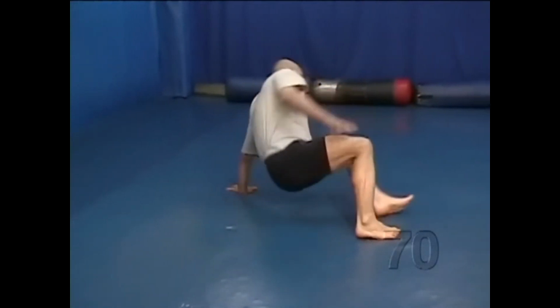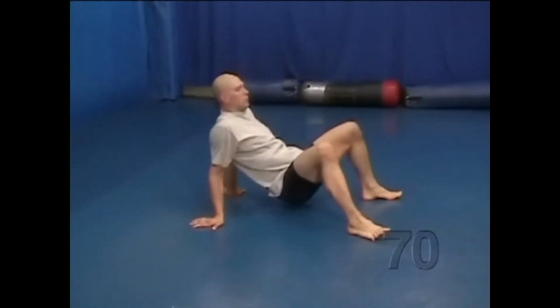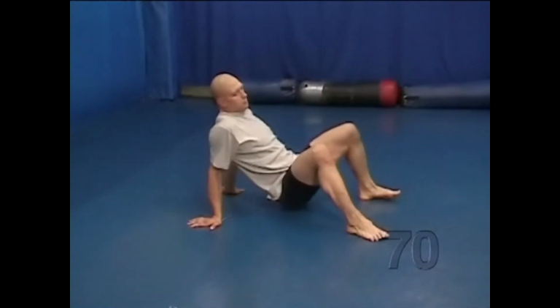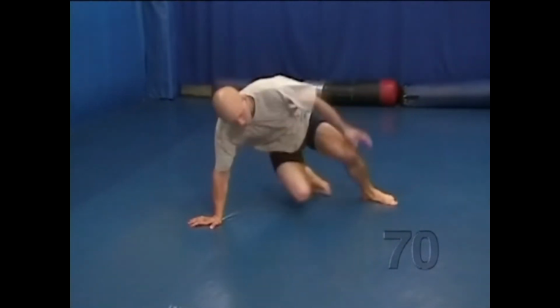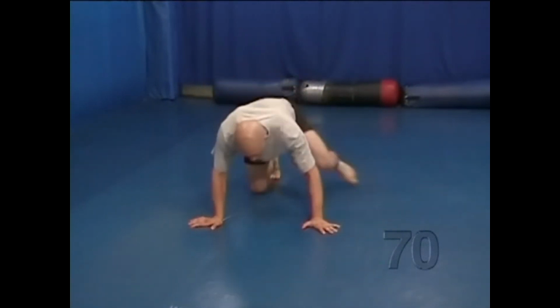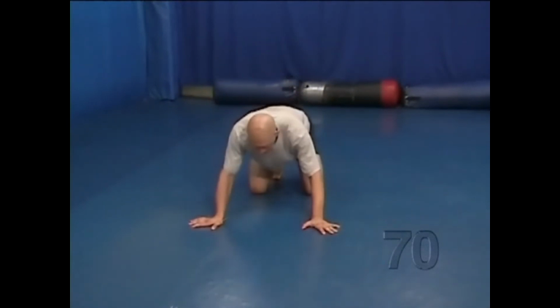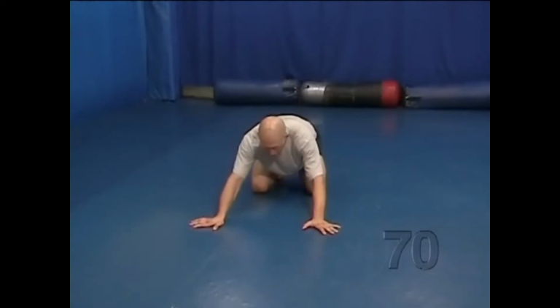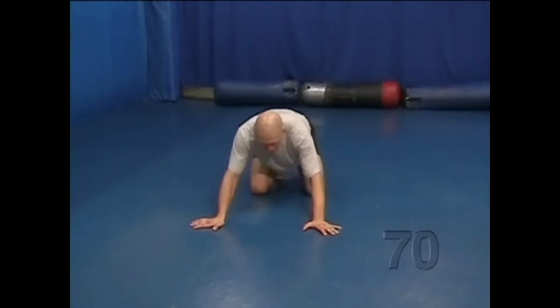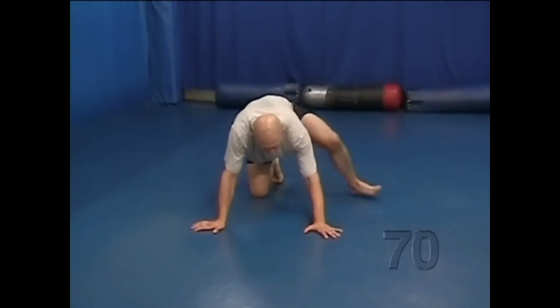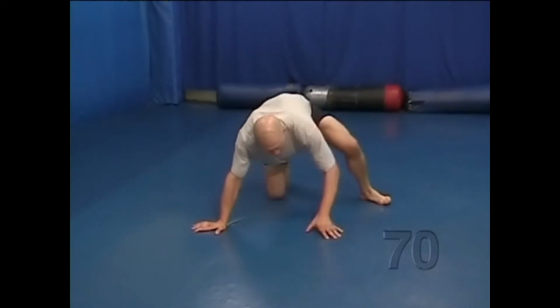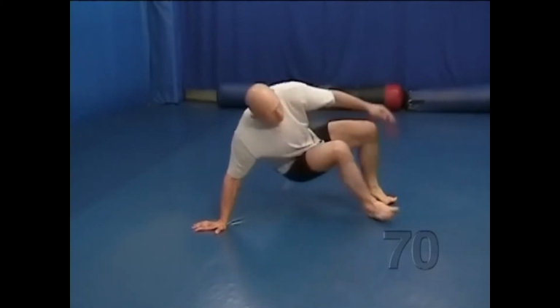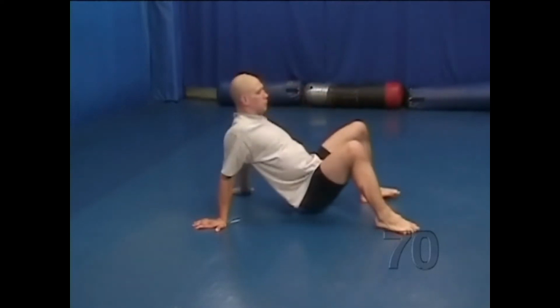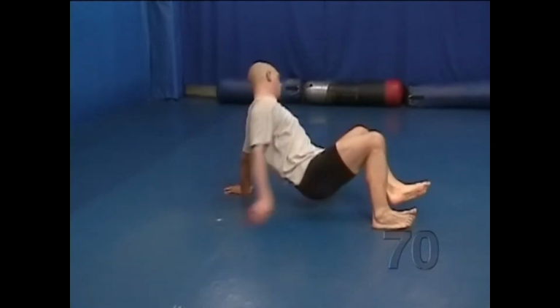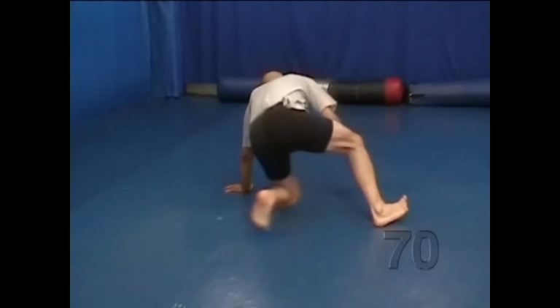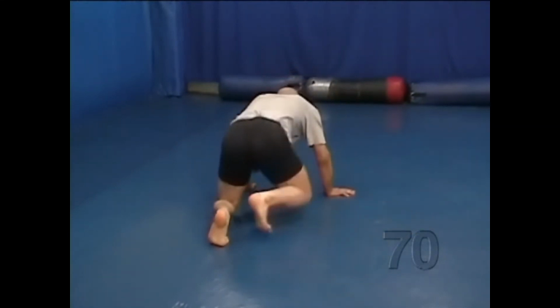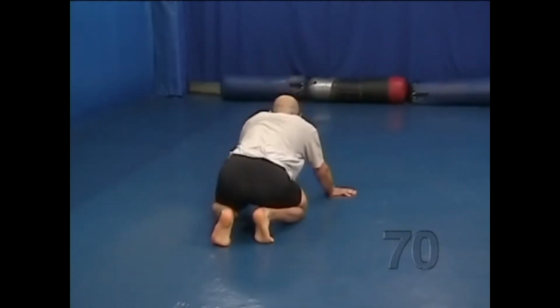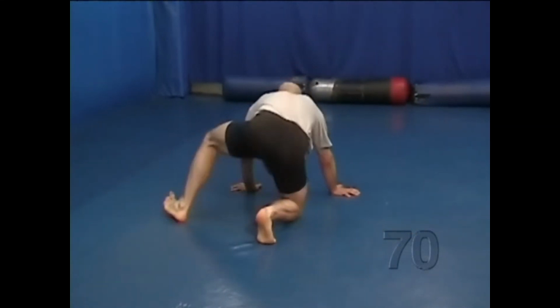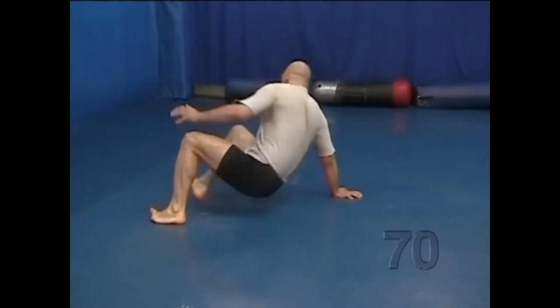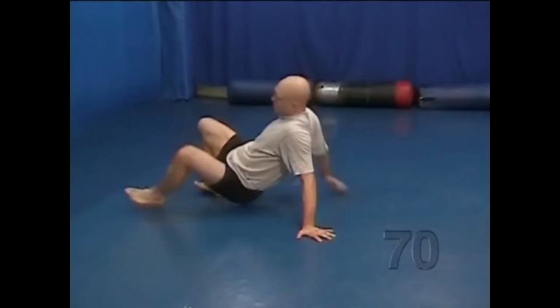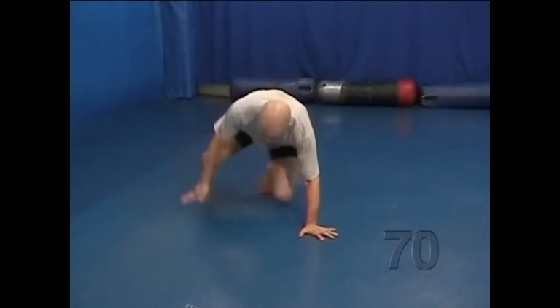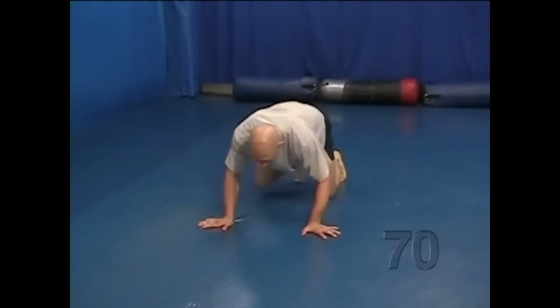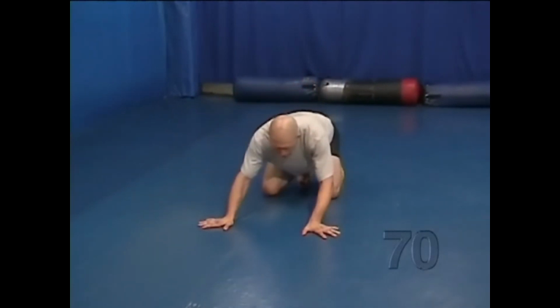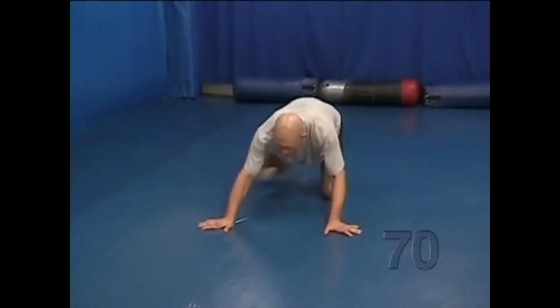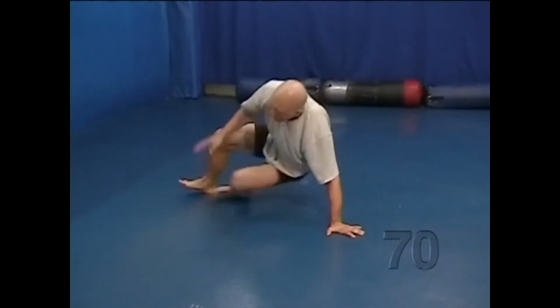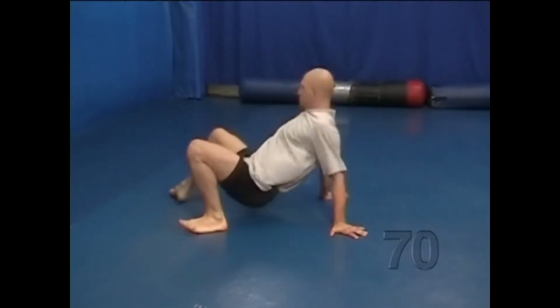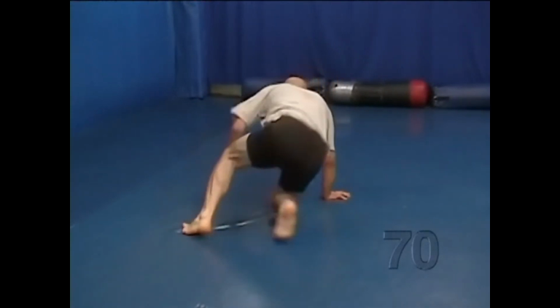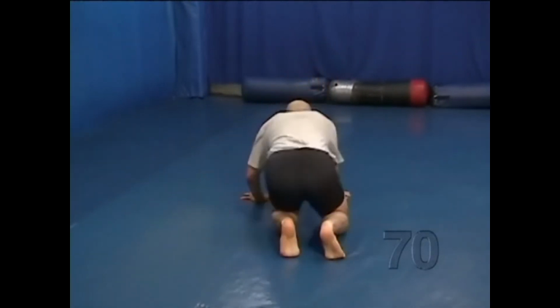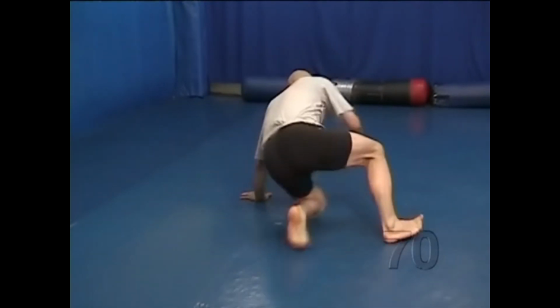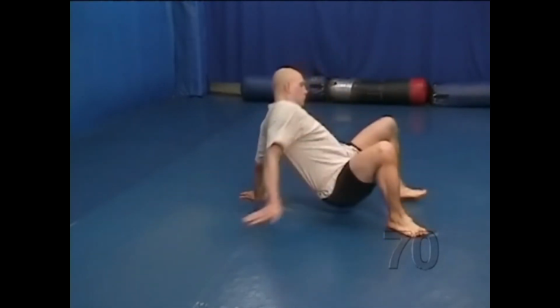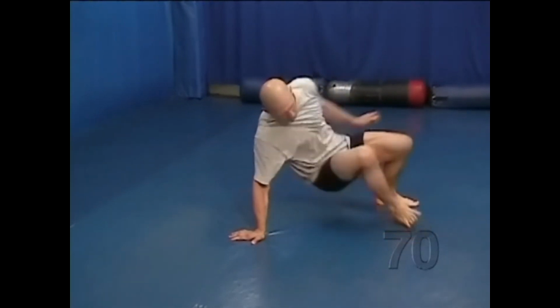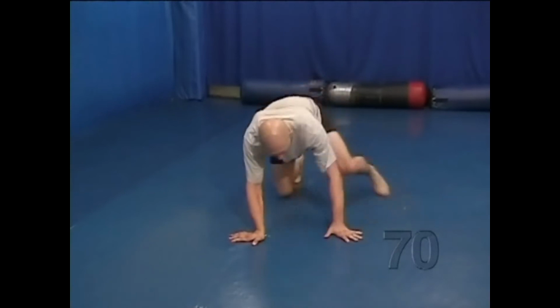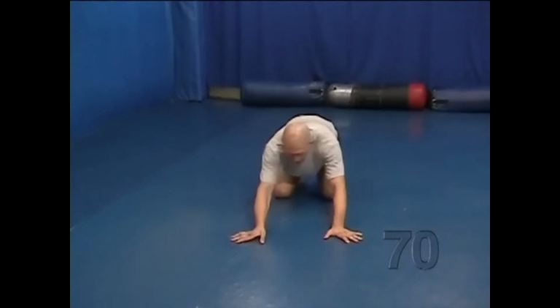Continue moving around in a circle, occasionally changing directions. This is a fundamental movement in freestyle wrestling and is also very useful in Brazilian Jiu-Jitsu, submission grappling, and mixed martial arts.